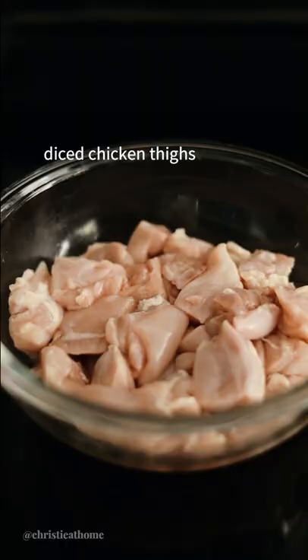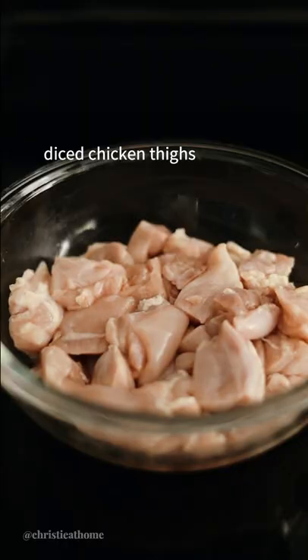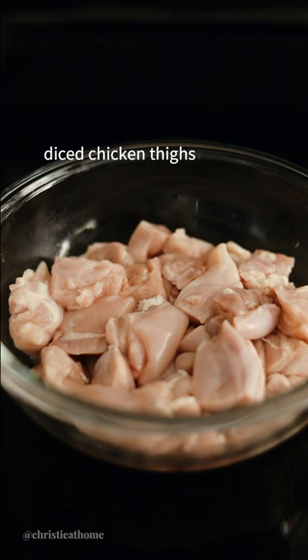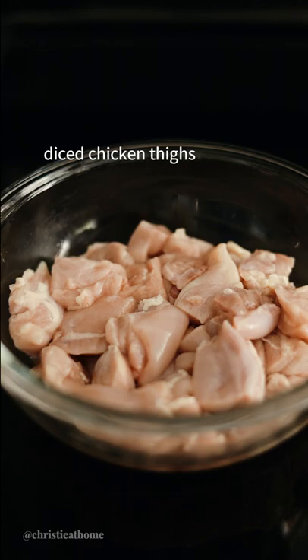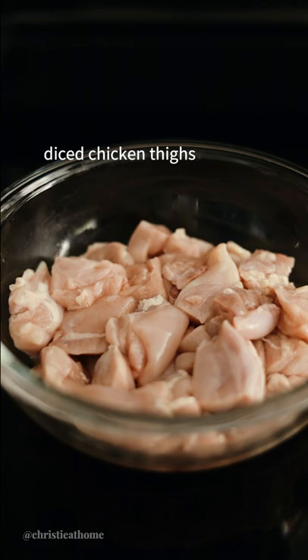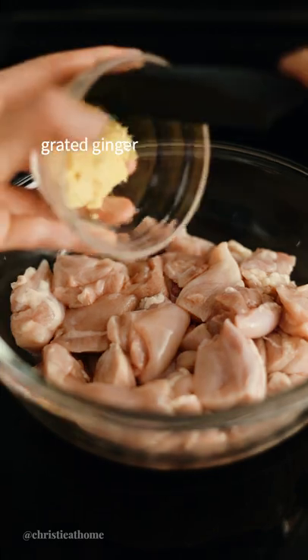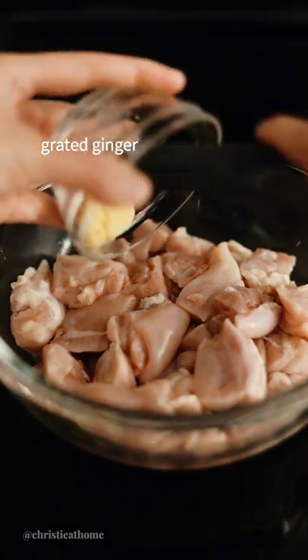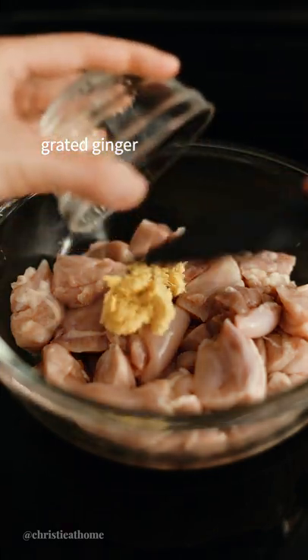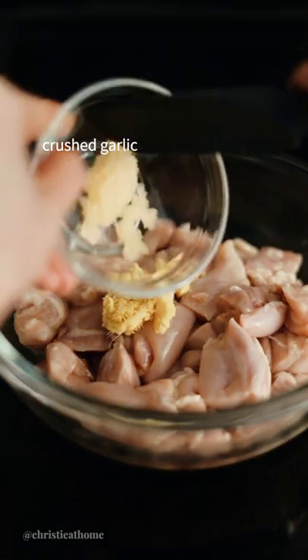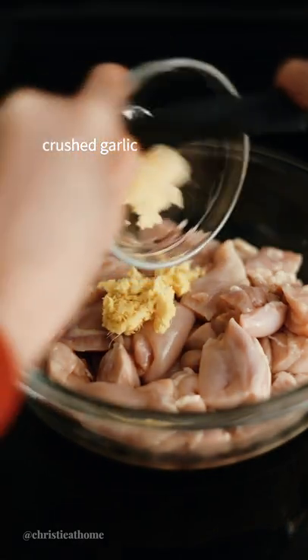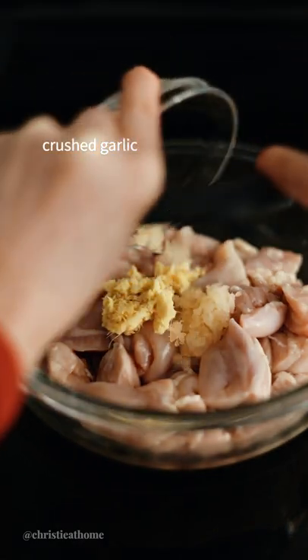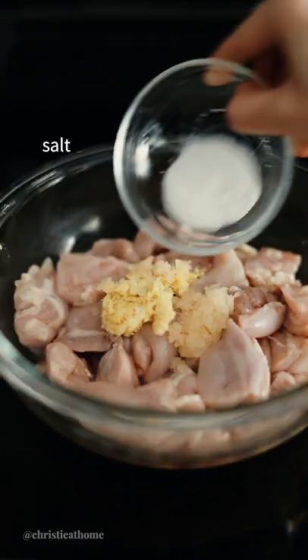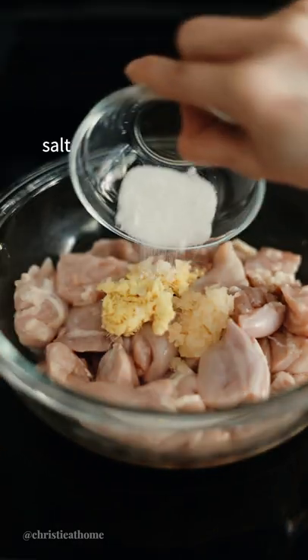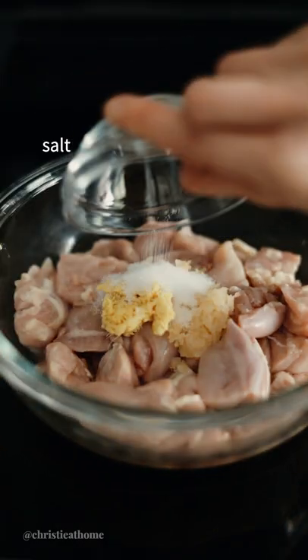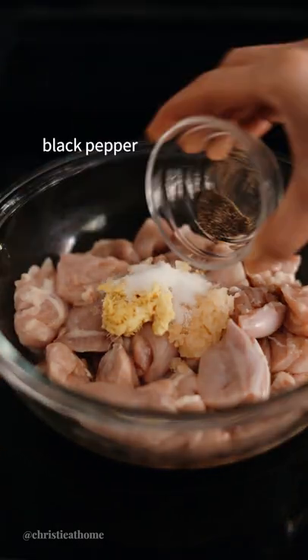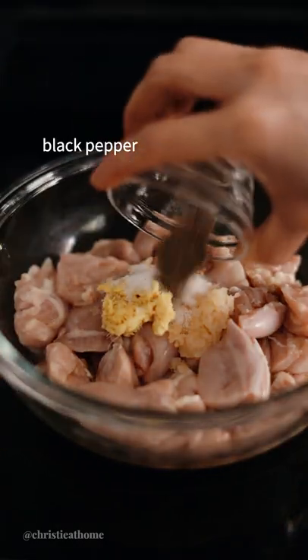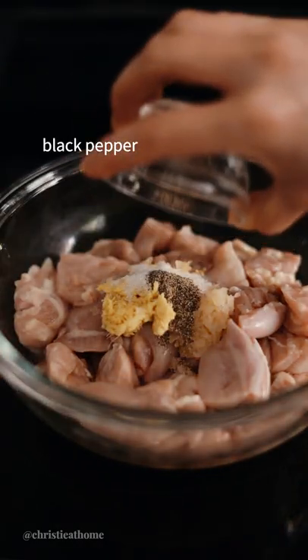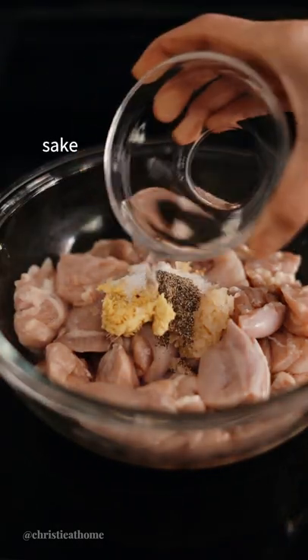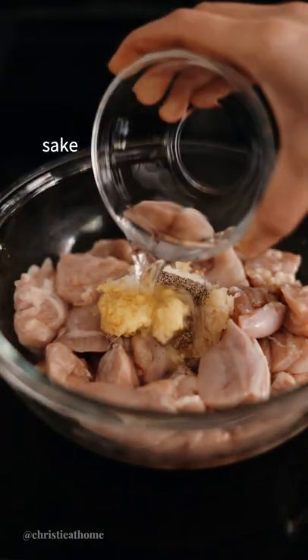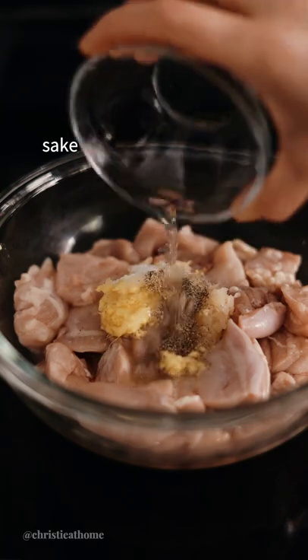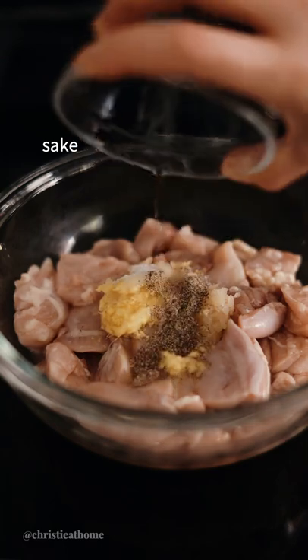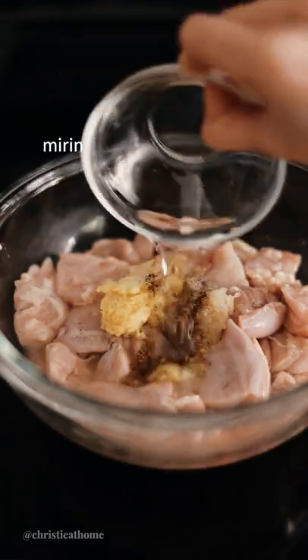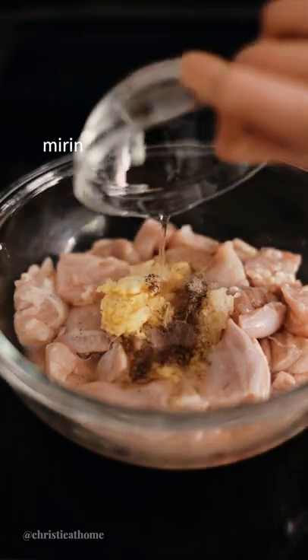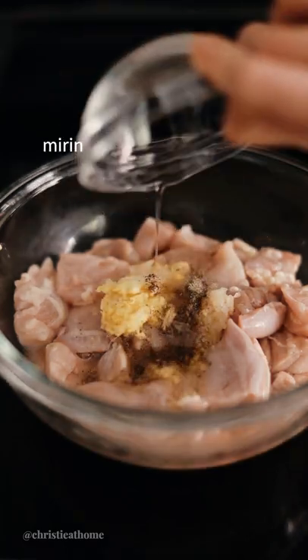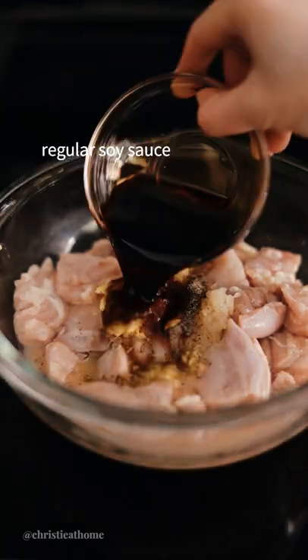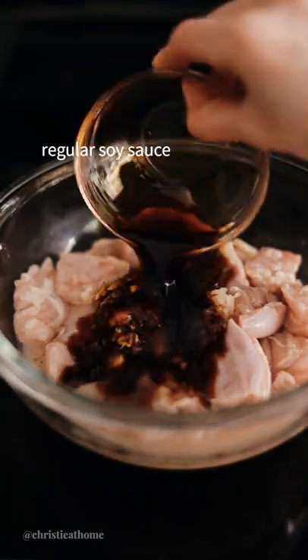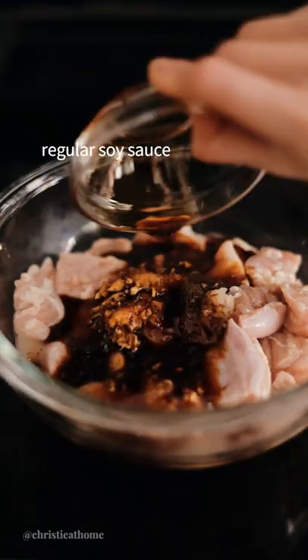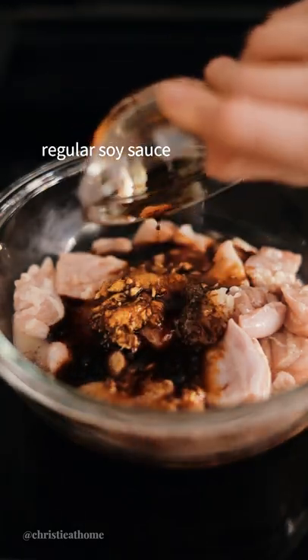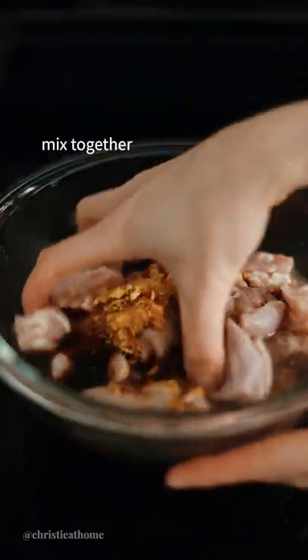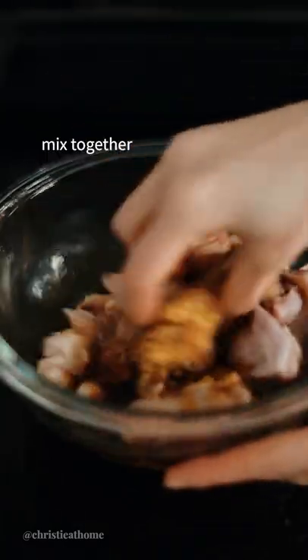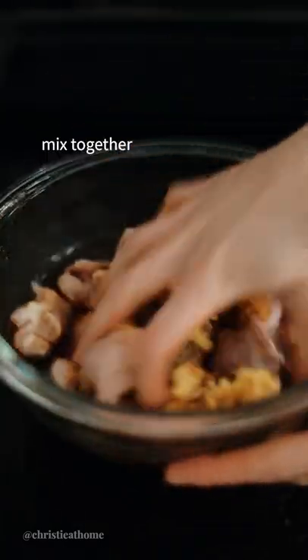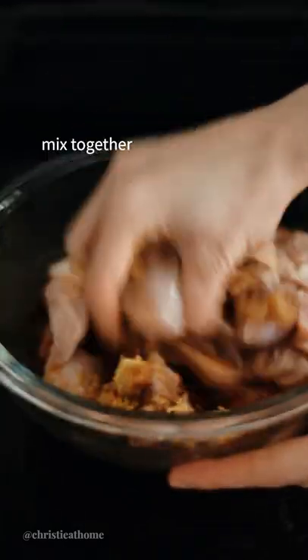To a bowl of diced chicken thighs, add grated ginger, crushed garlic, salt, black pepper, sake, mirin, and regular soy sauce. Mix everything together.